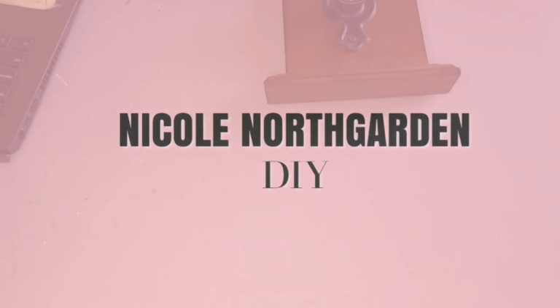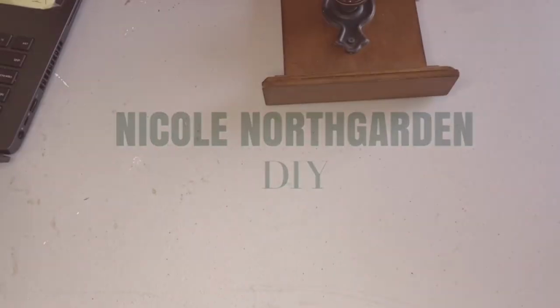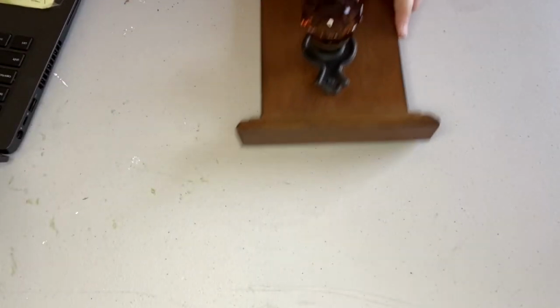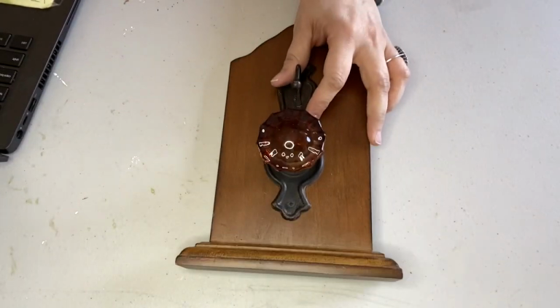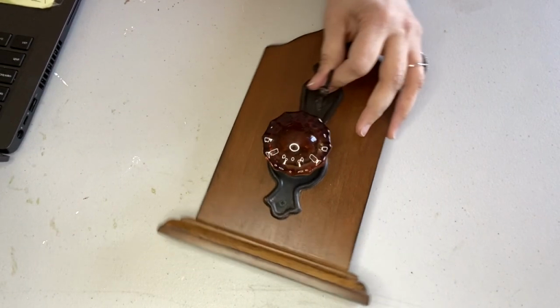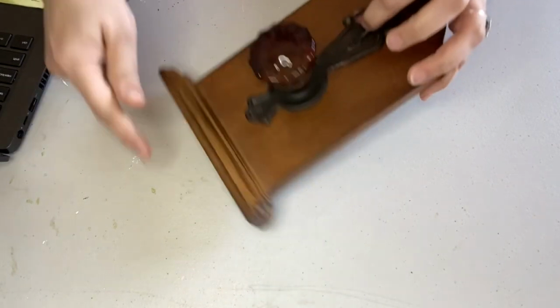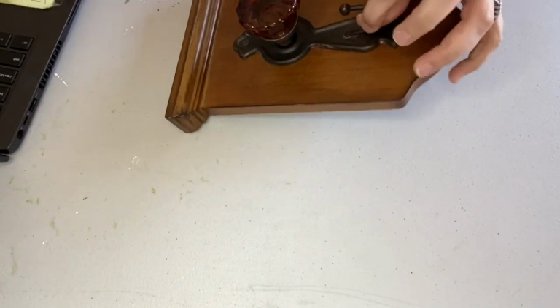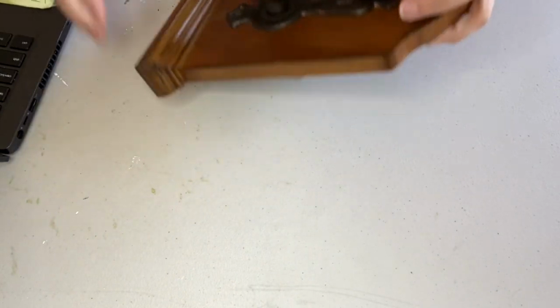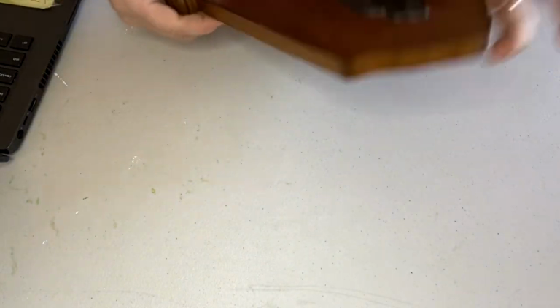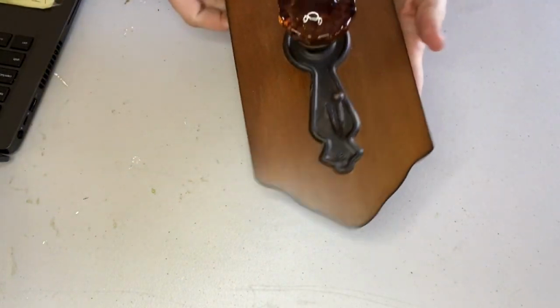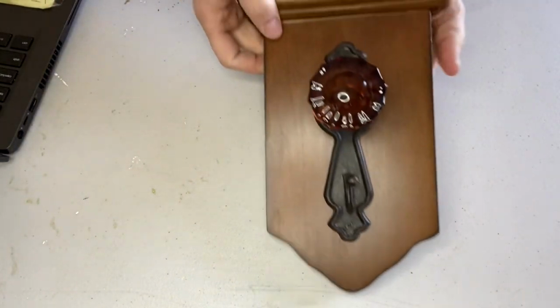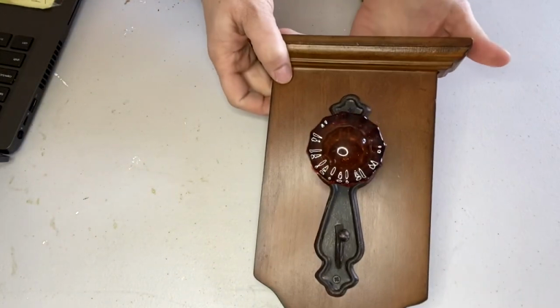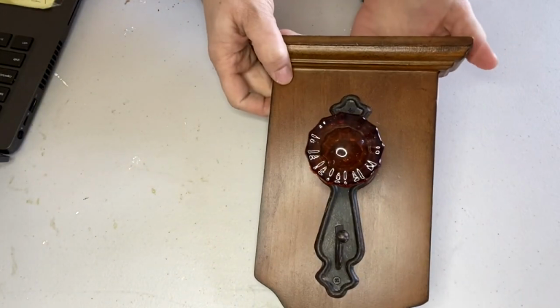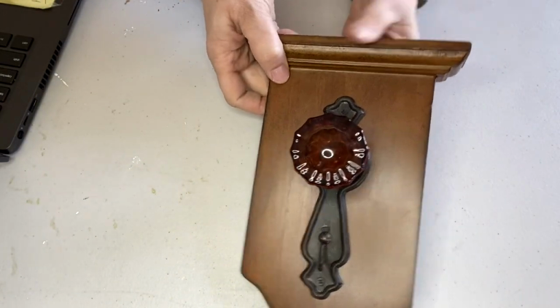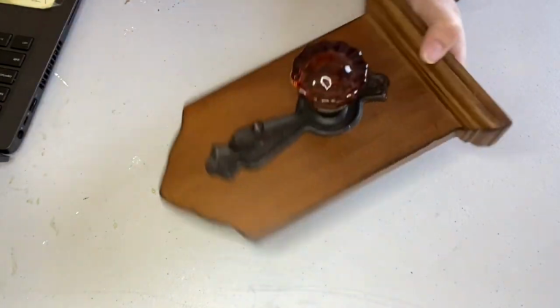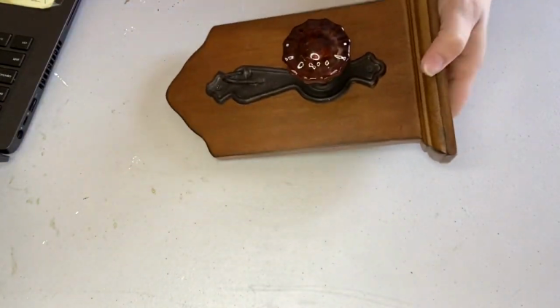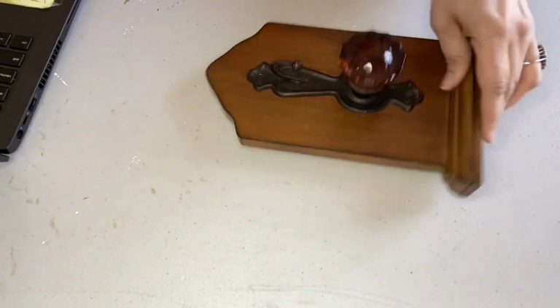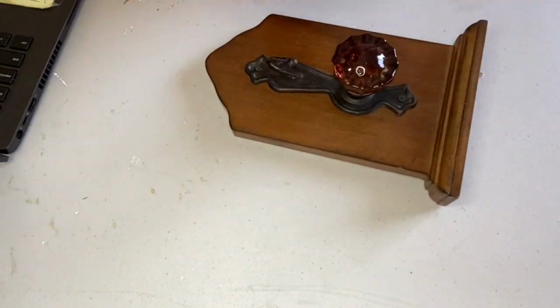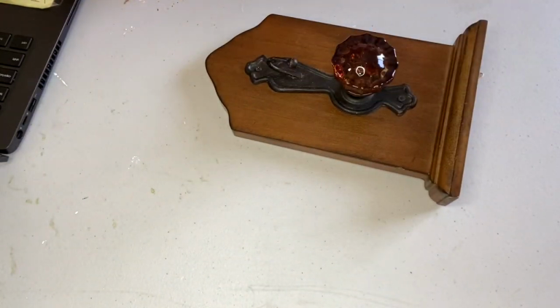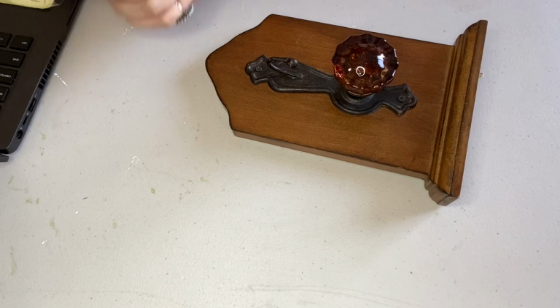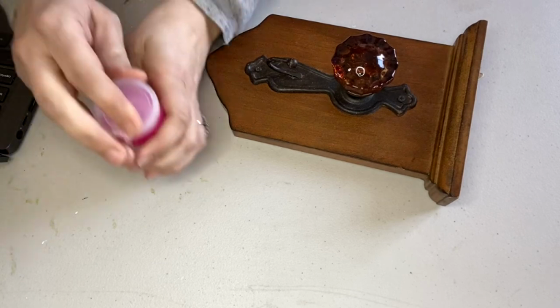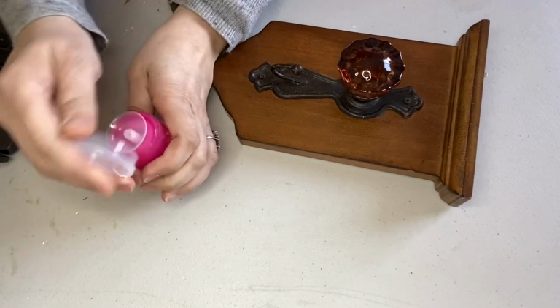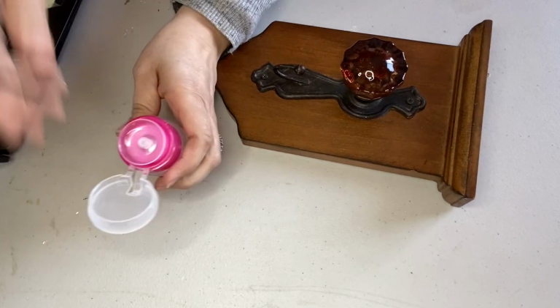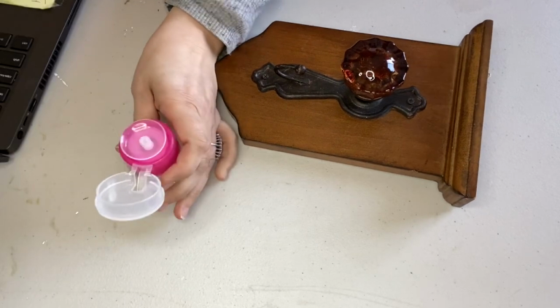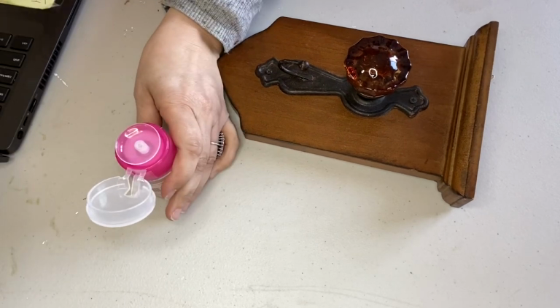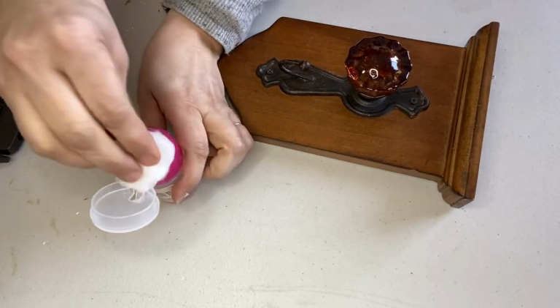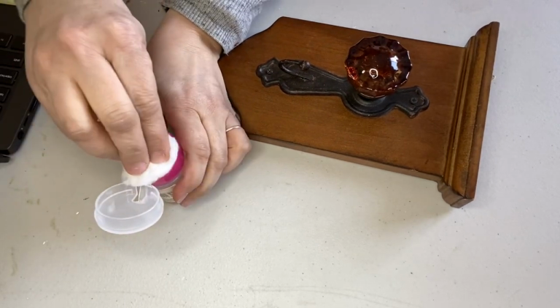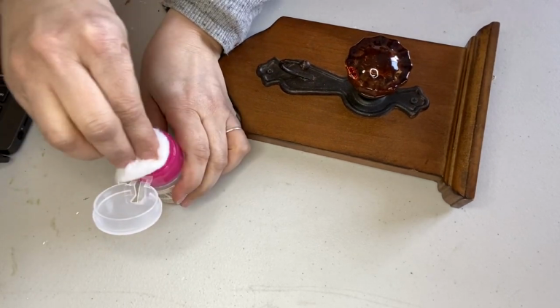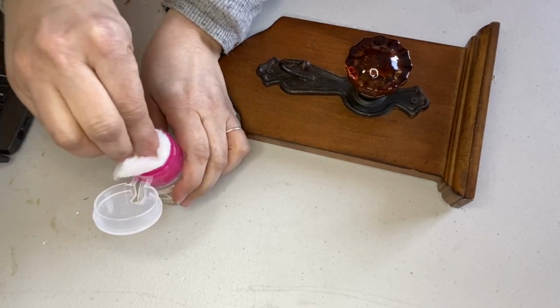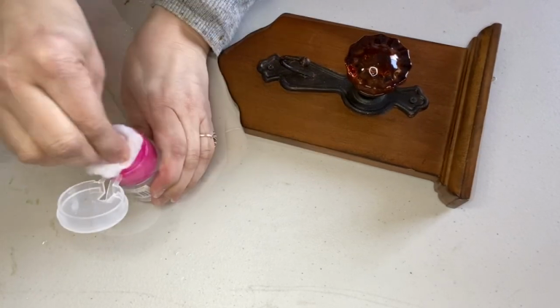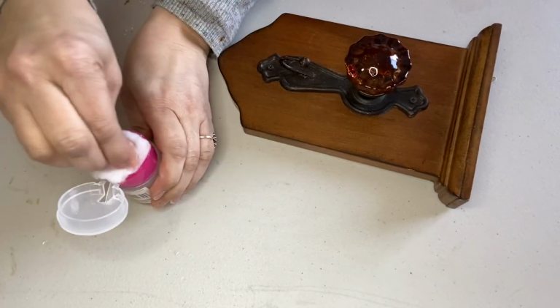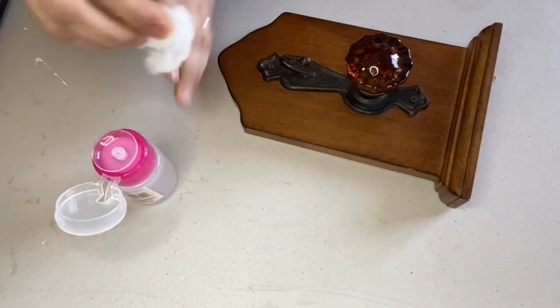In today's video I'm sharing with you four thrift flips that I made from items that I found at the thrift store. So here we go. For my first thrift flip, I found this really neat wooden piece at the thrift store.